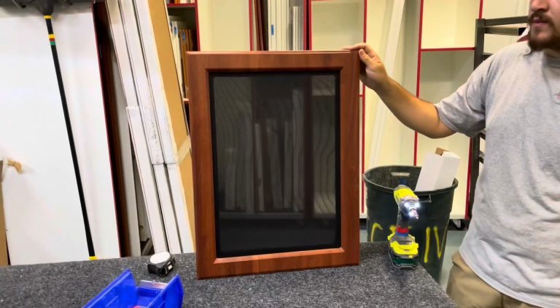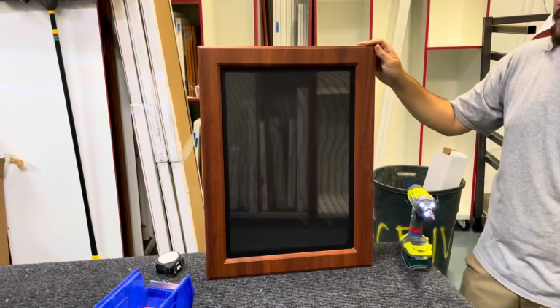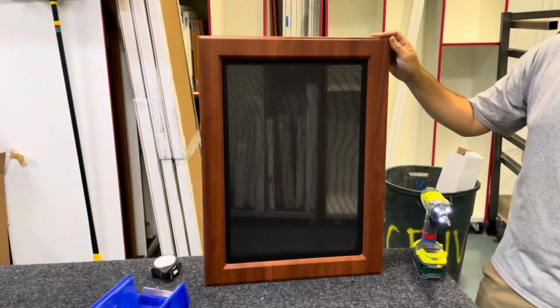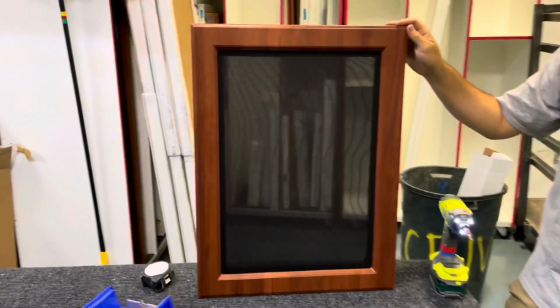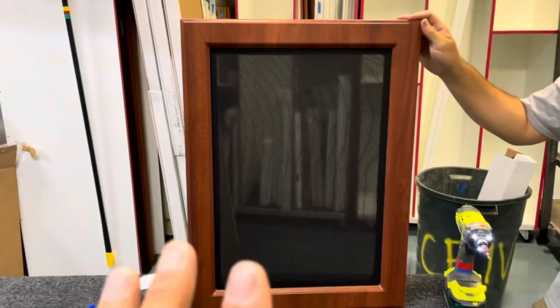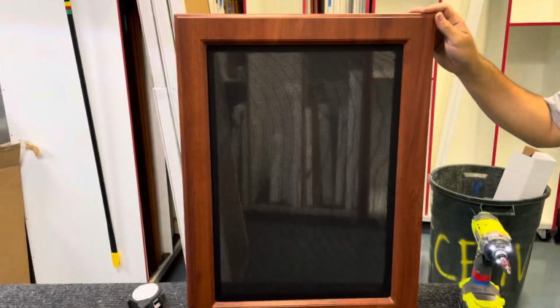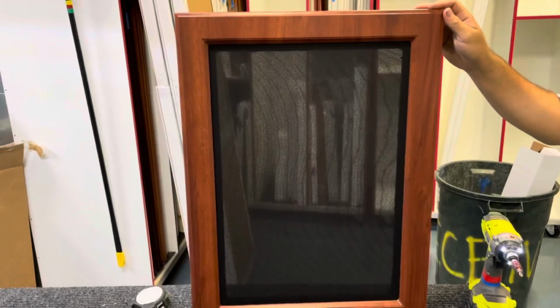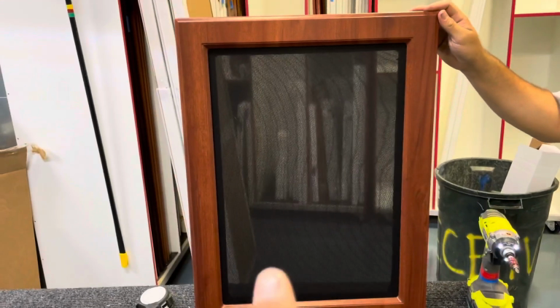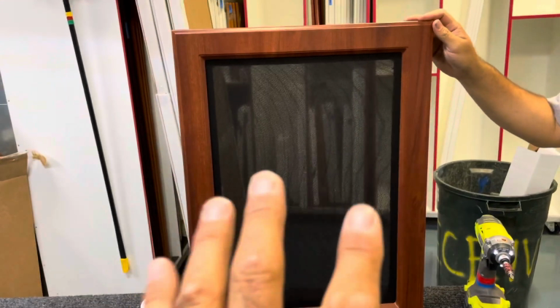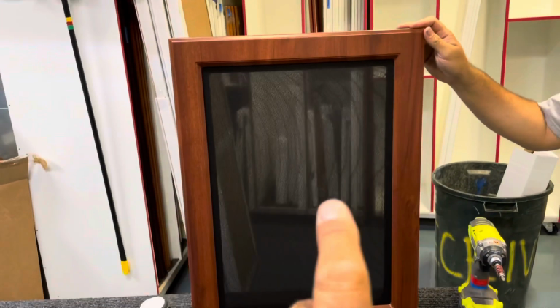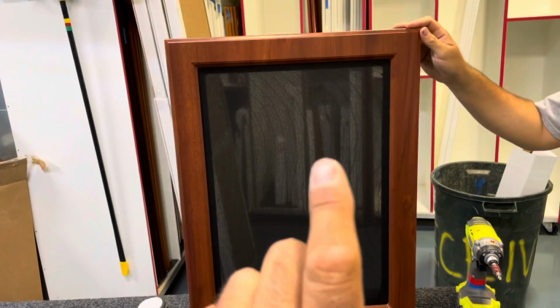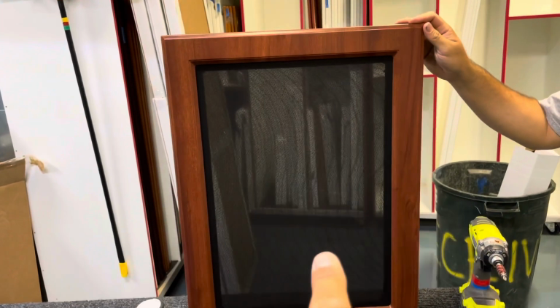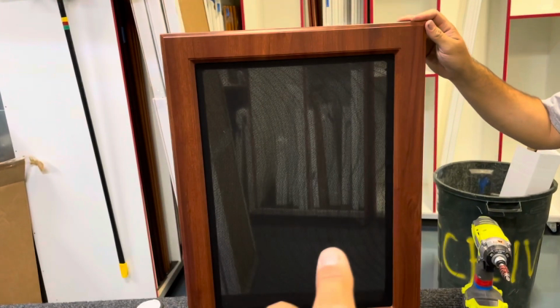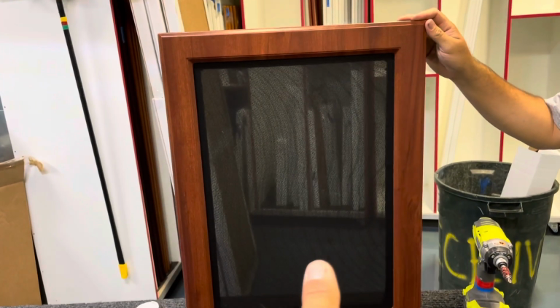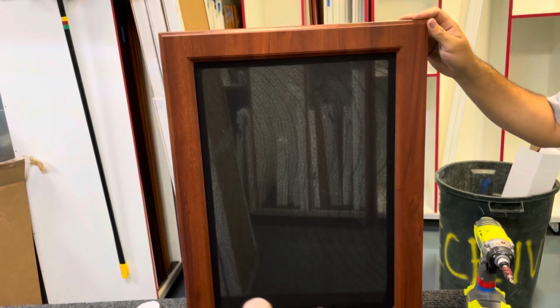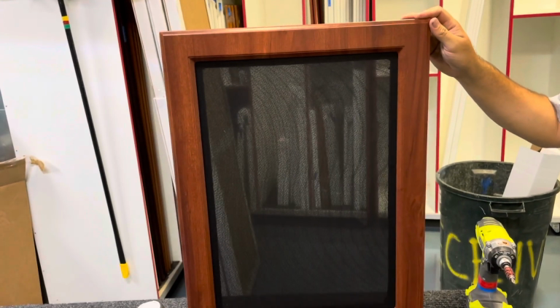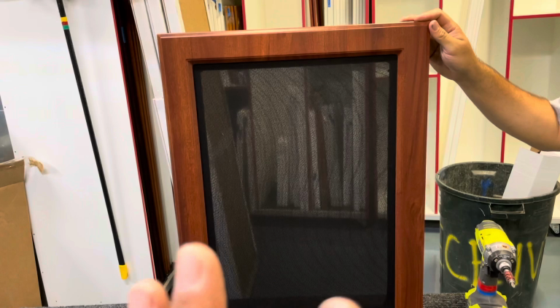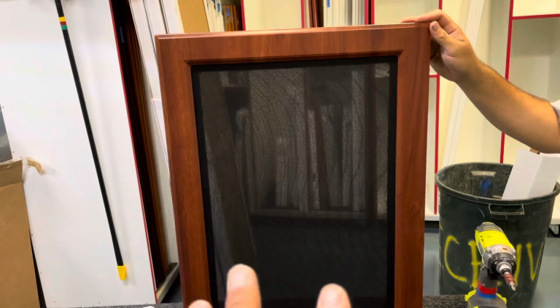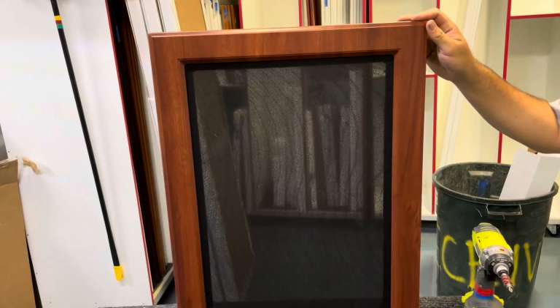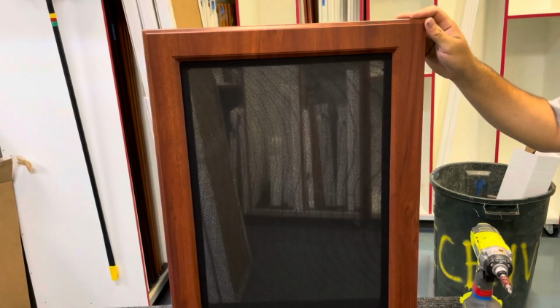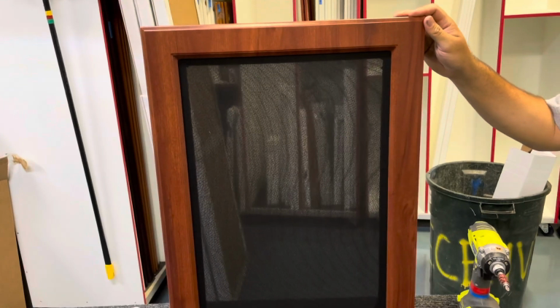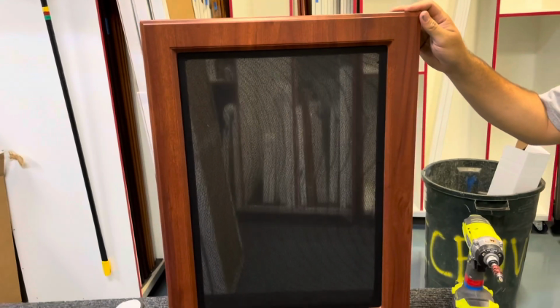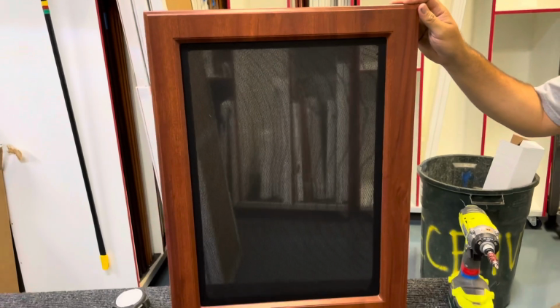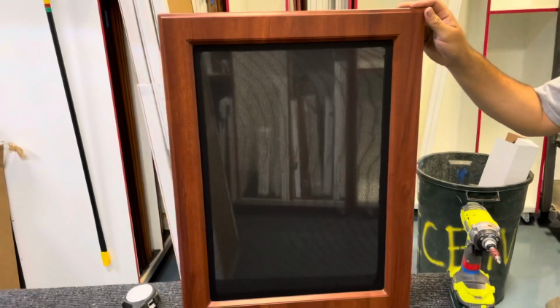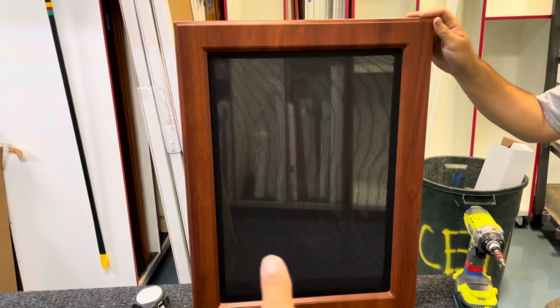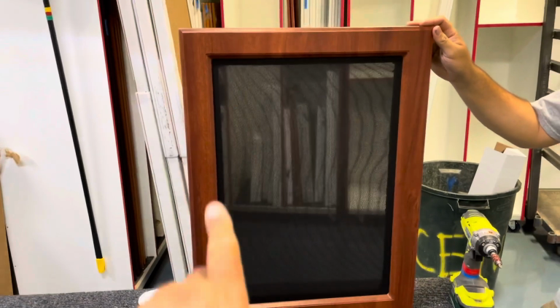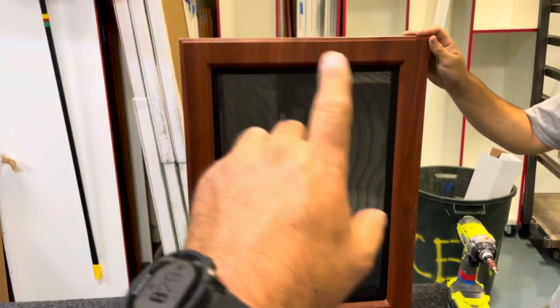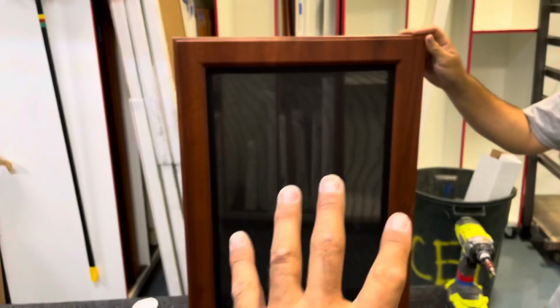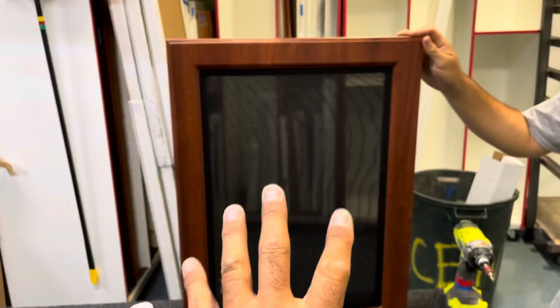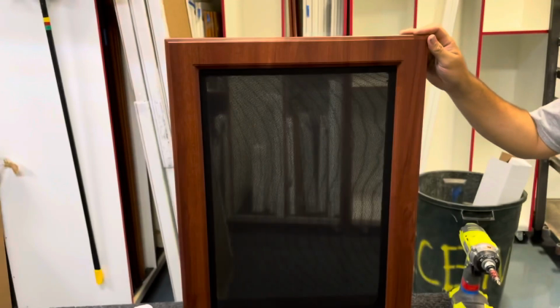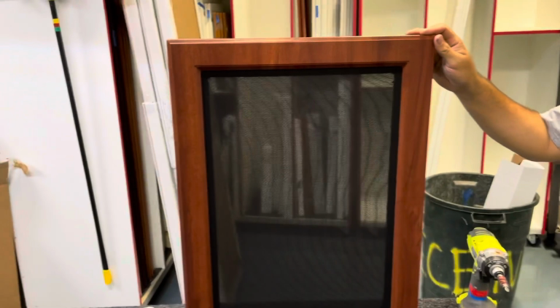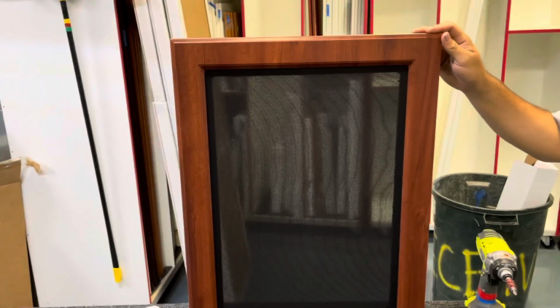This is a video about how we put speaker screens into a door for an entertainment center. This is what one is going to look like finished.